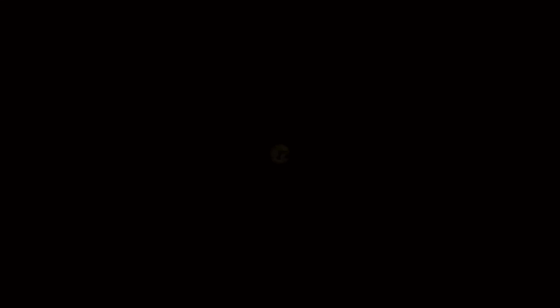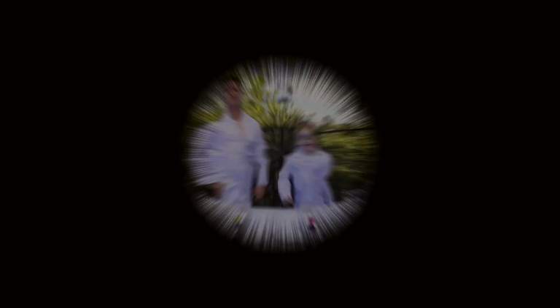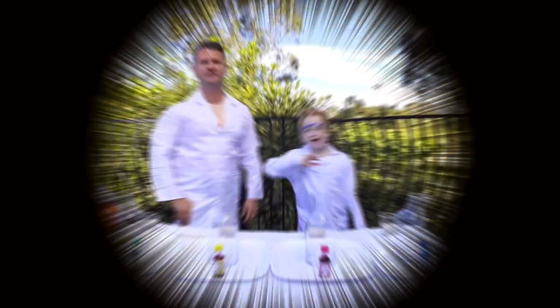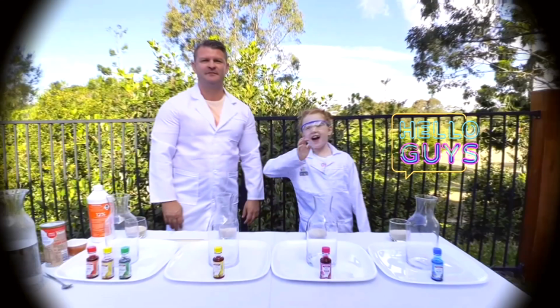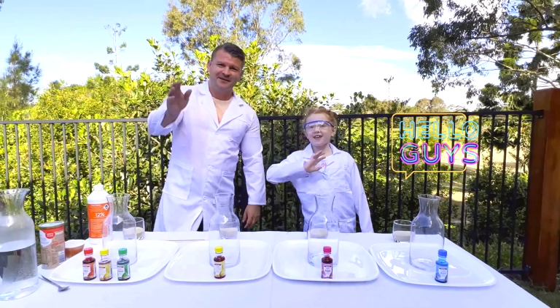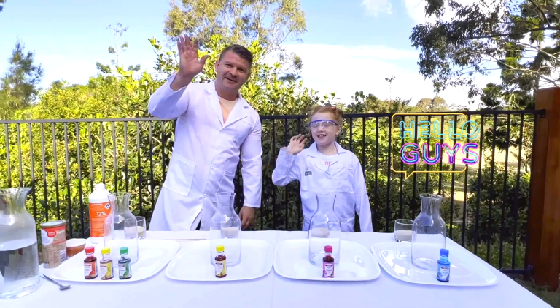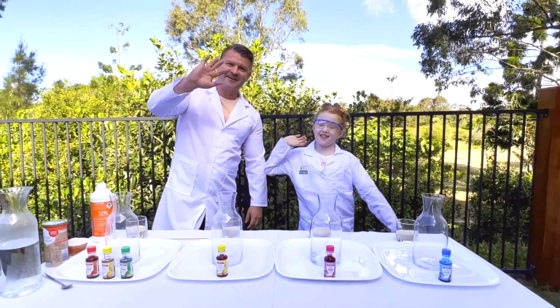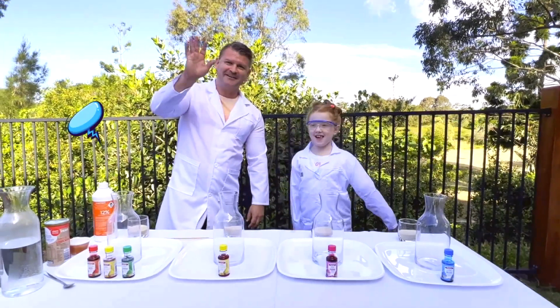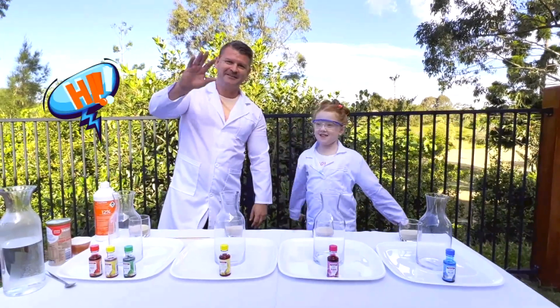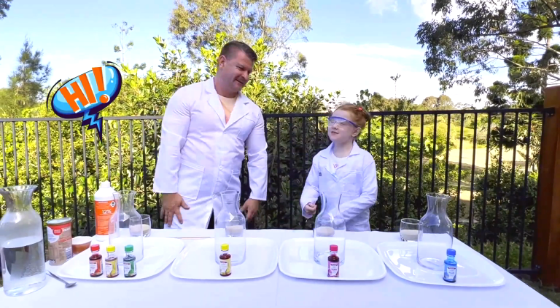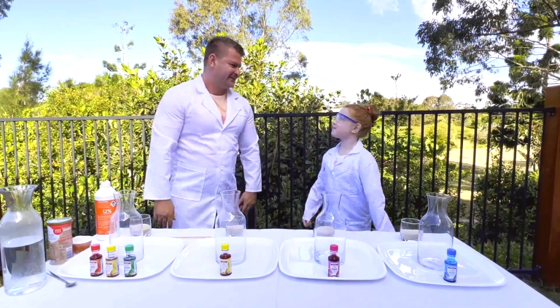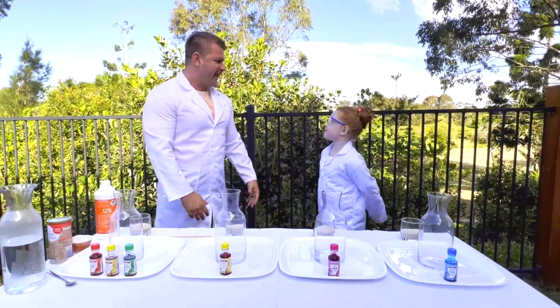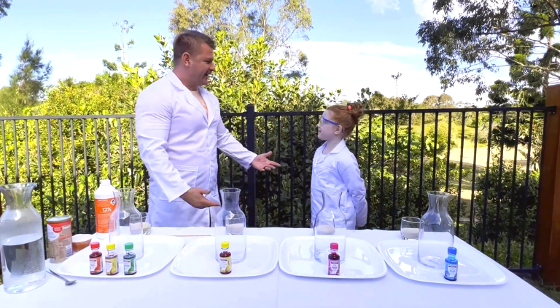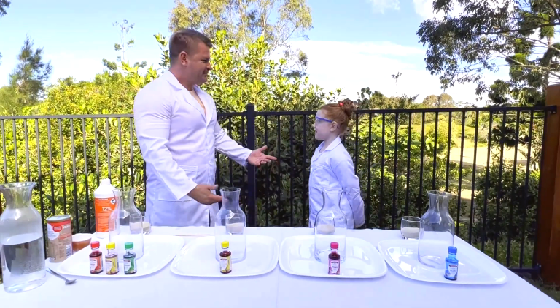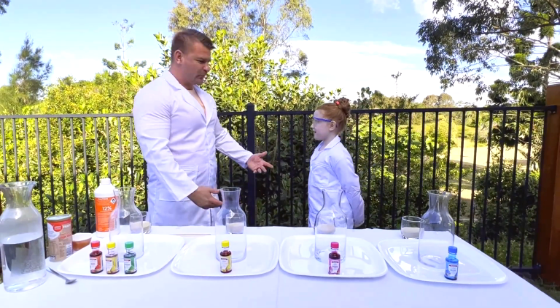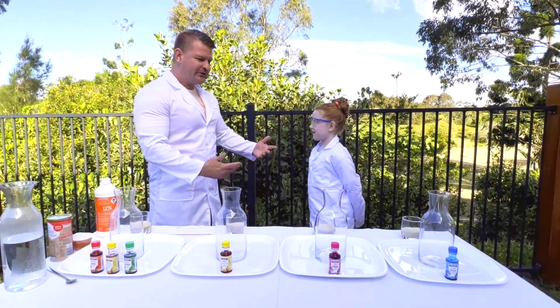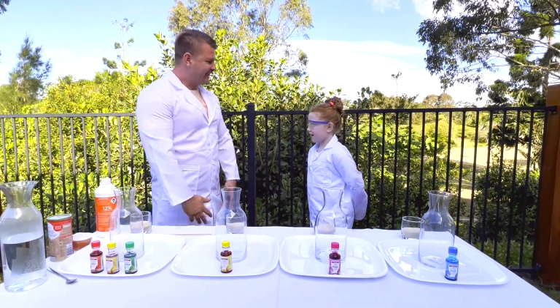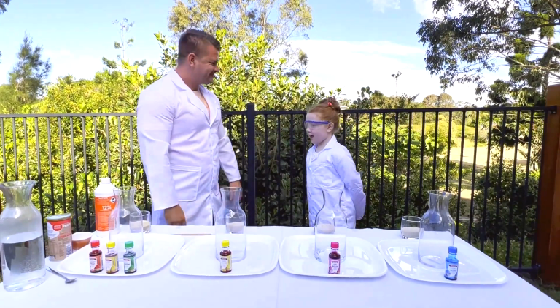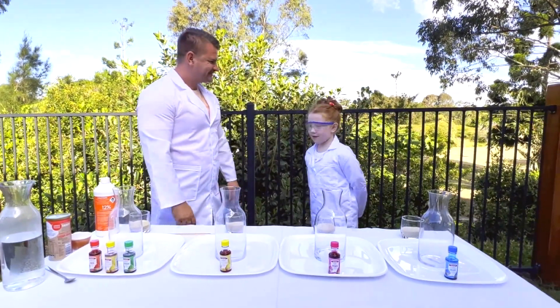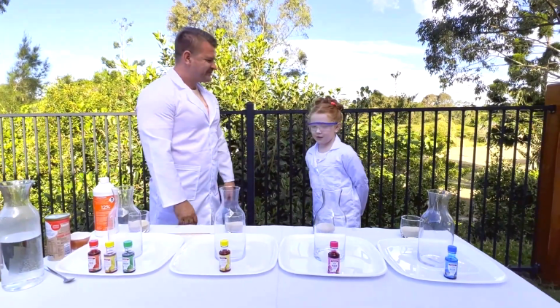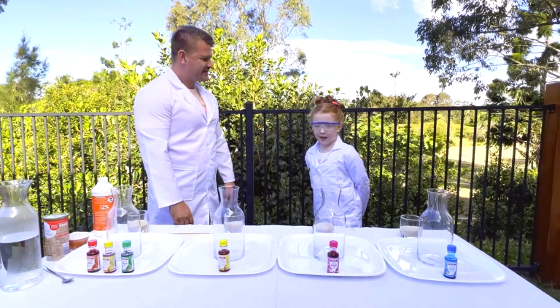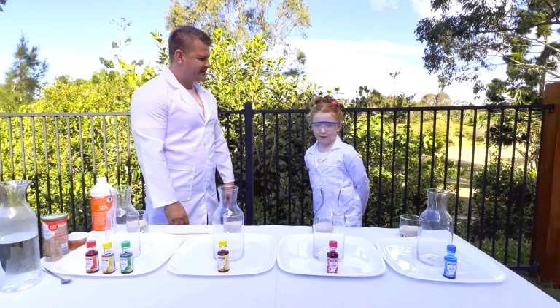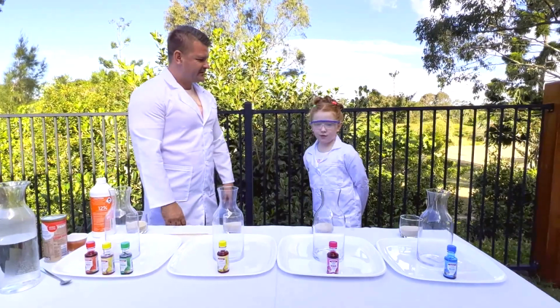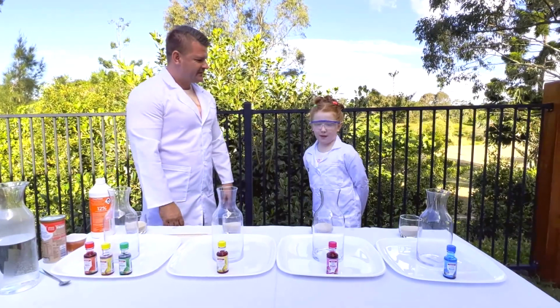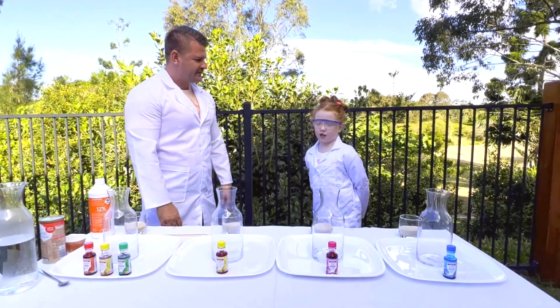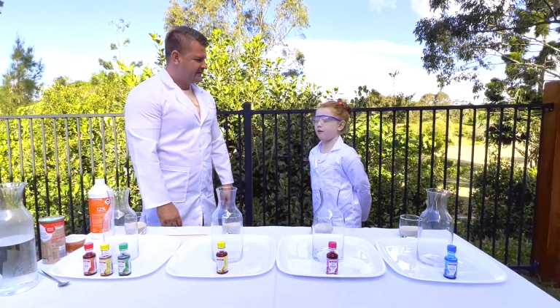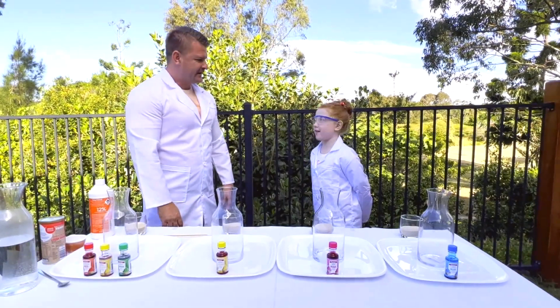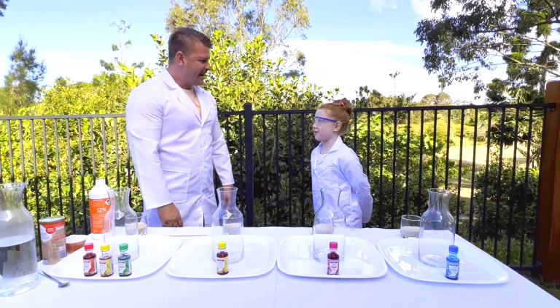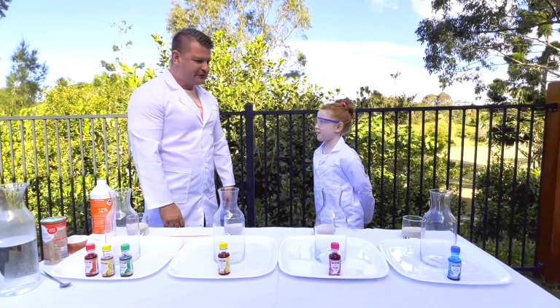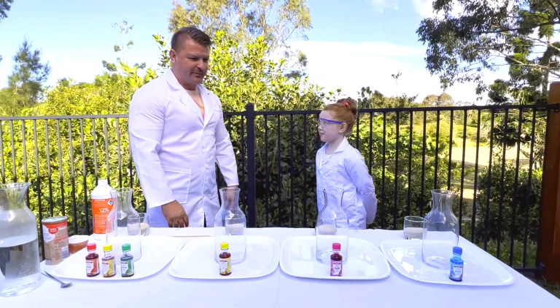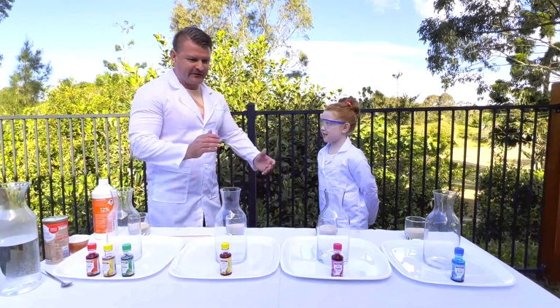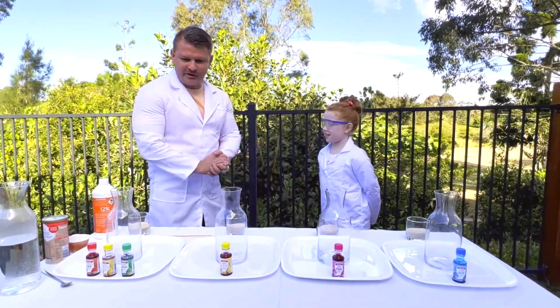Hello guys! Hi guys! So hey, what are we going to do today? Today we're going to do a 132 phase experiment. I'm going to do a 132 phase experiment.